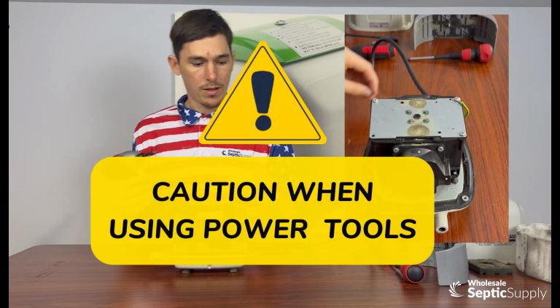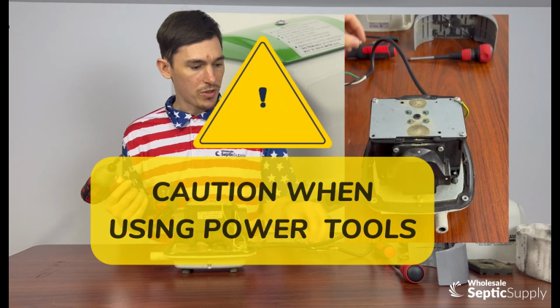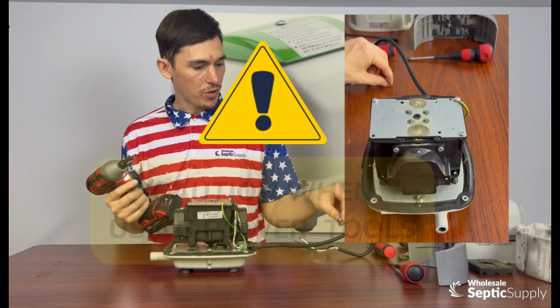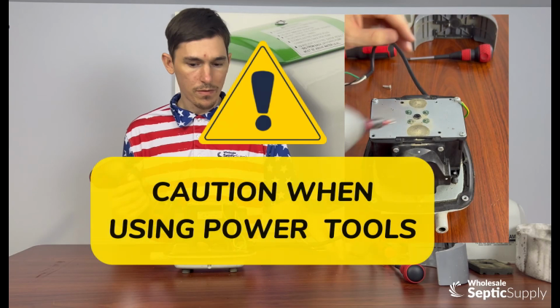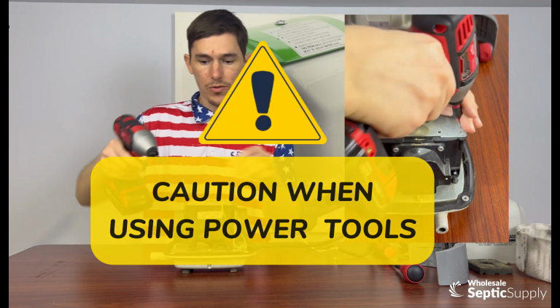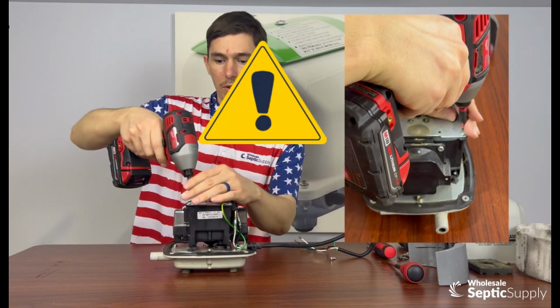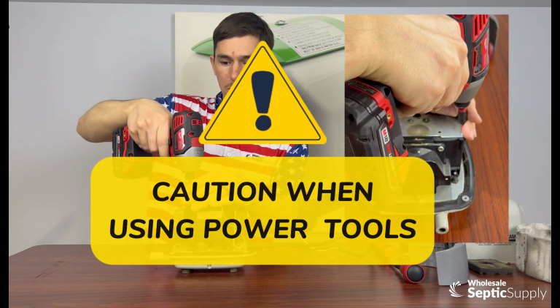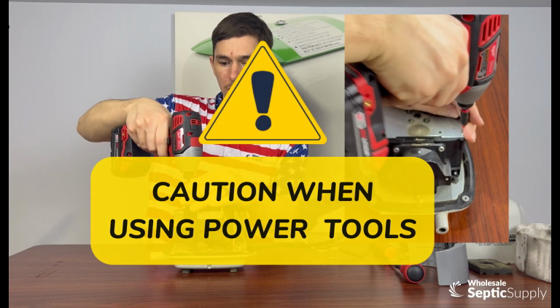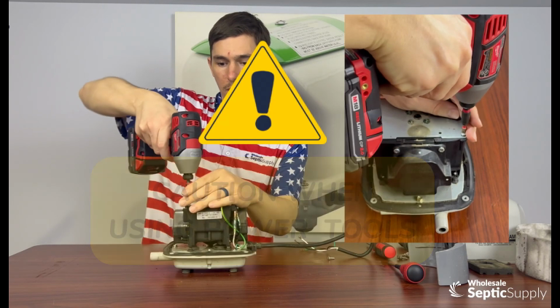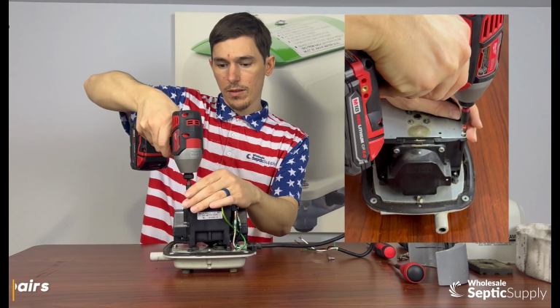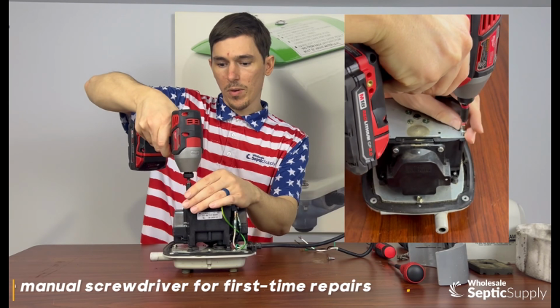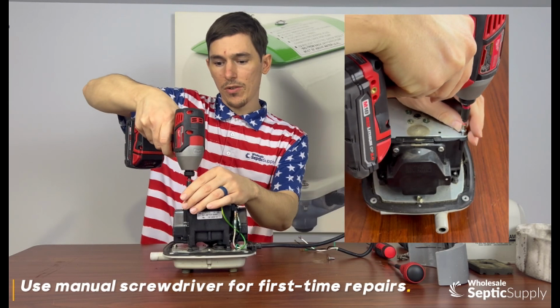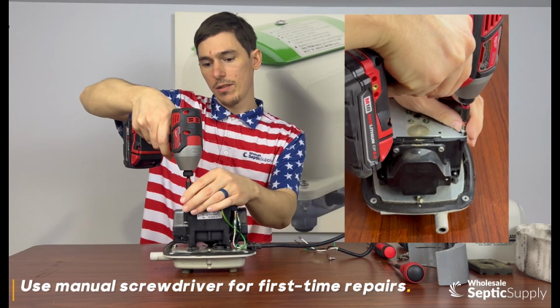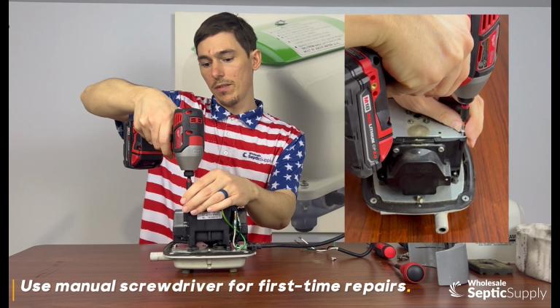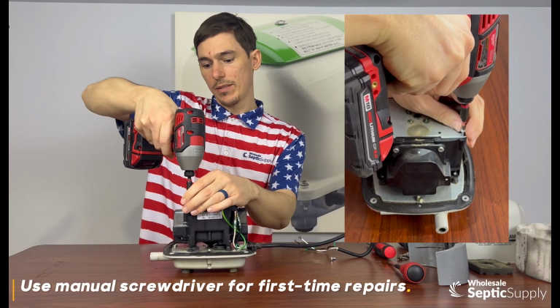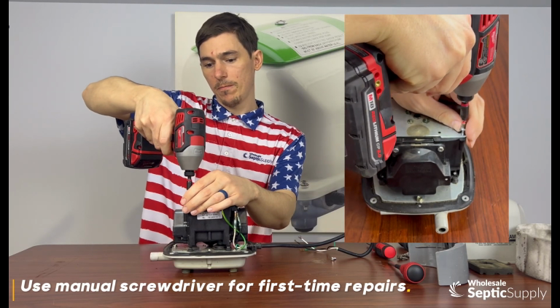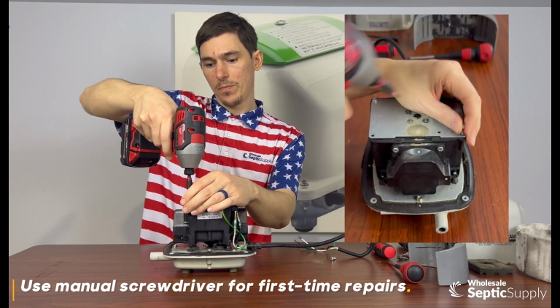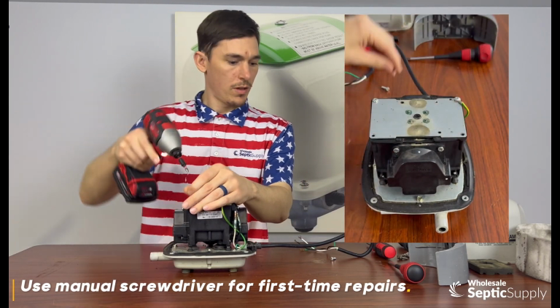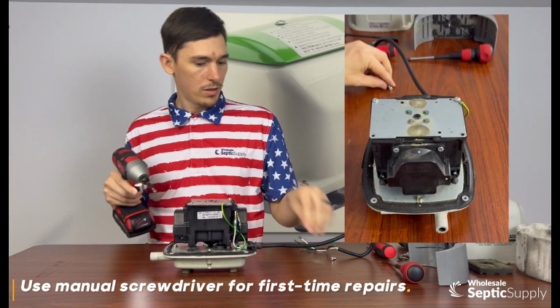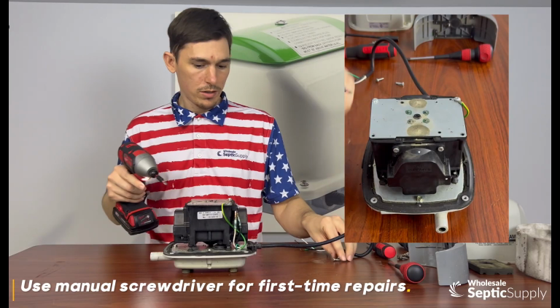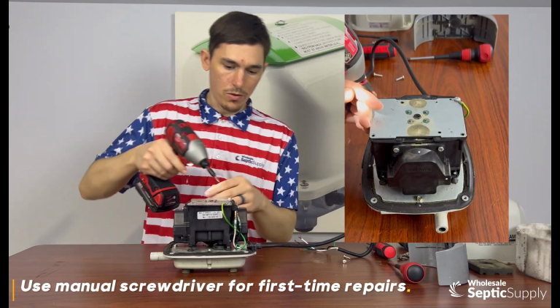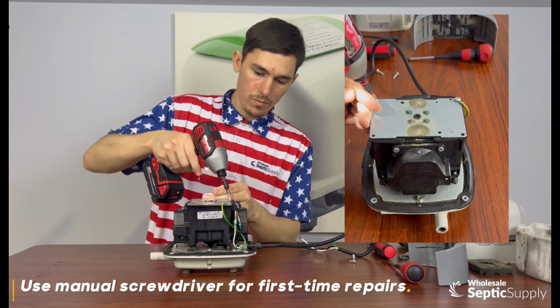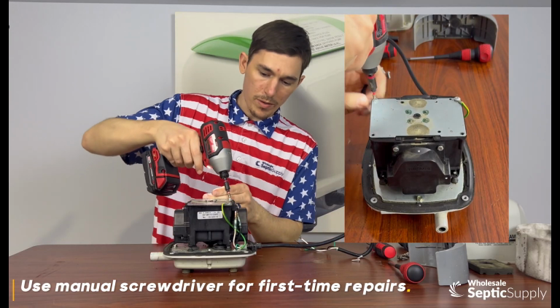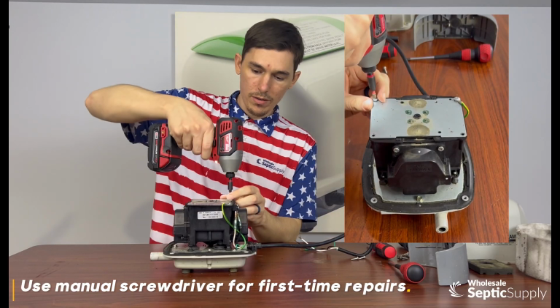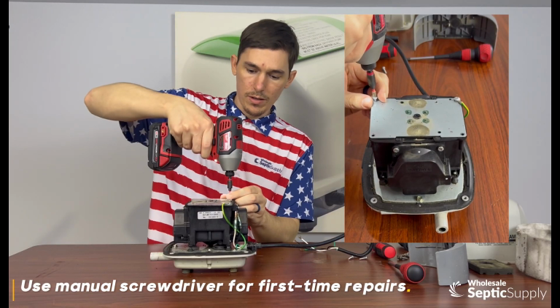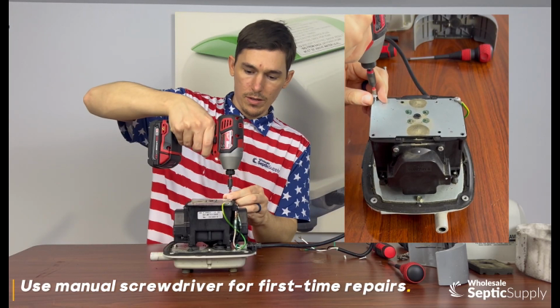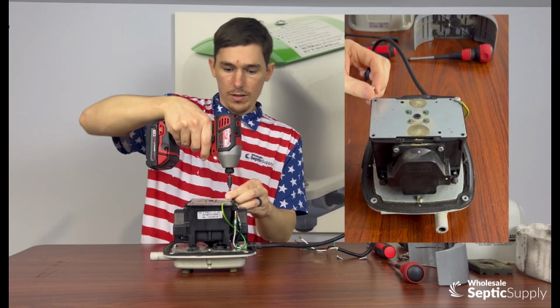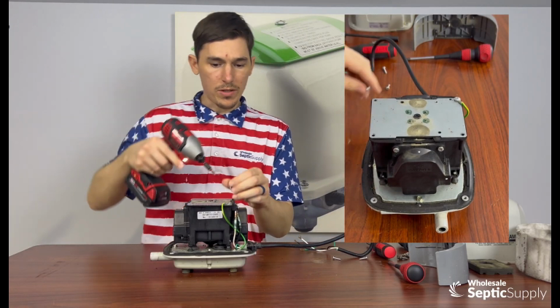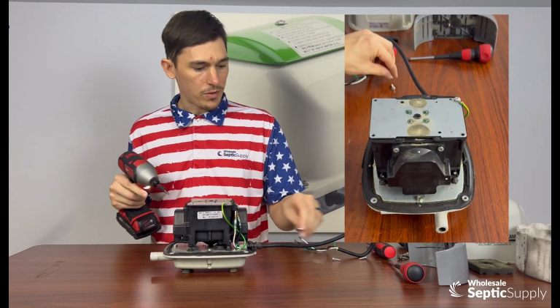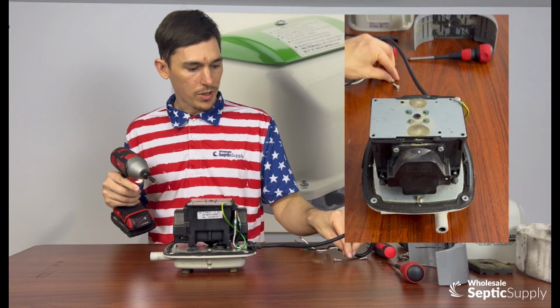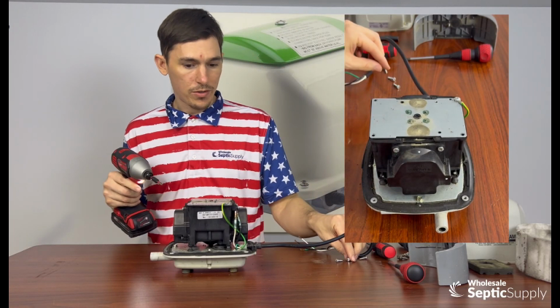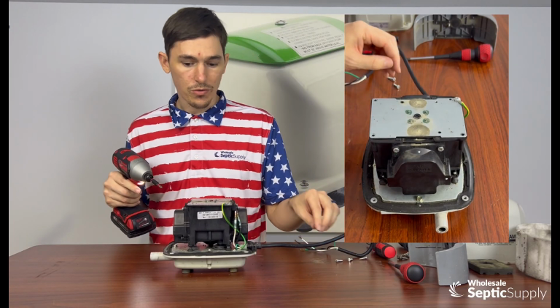I'm using a drill here. If you use a drill, be very careful — this pump housing is made of plastic. So I recommend, especially if it's your first time, to use a screwdriver.